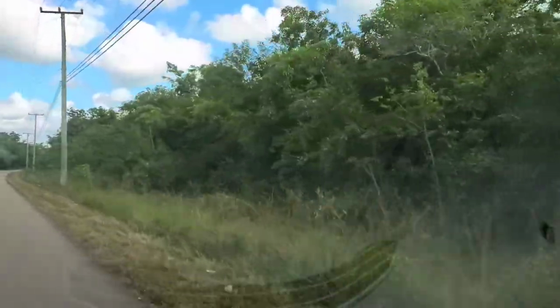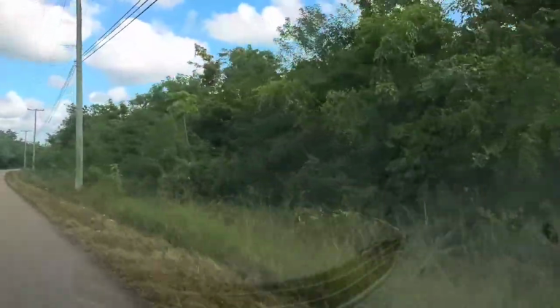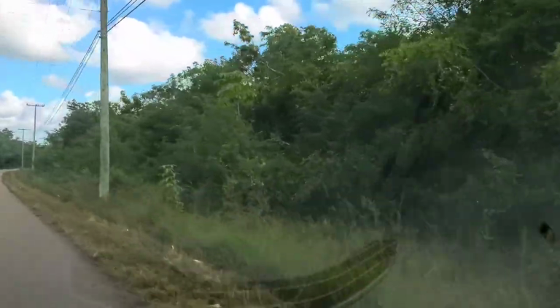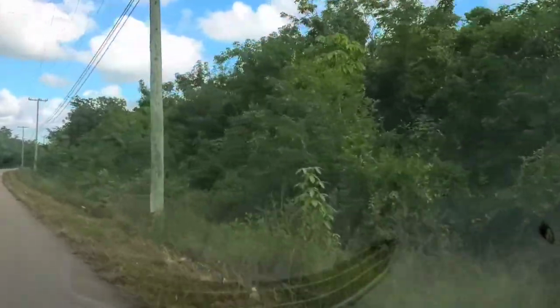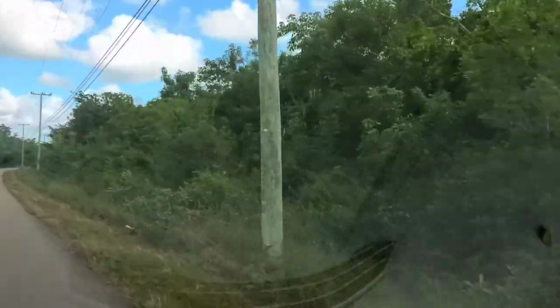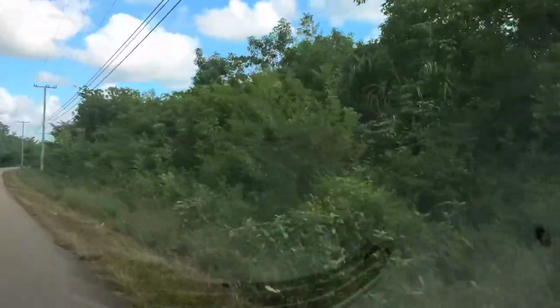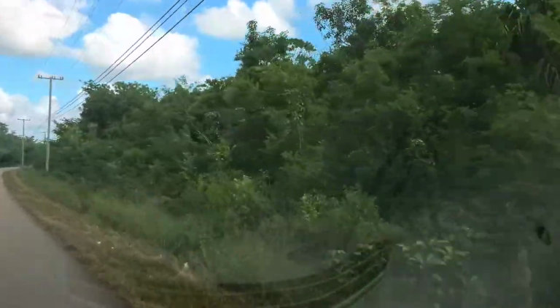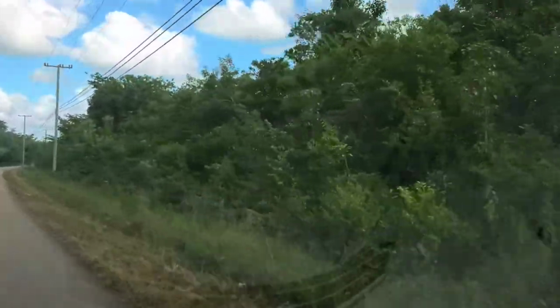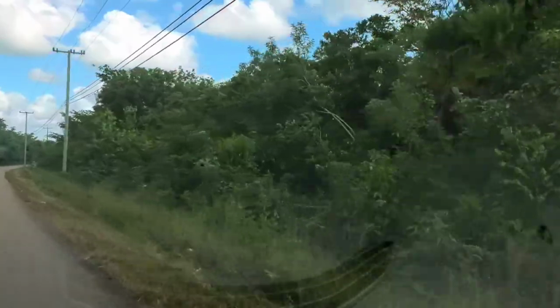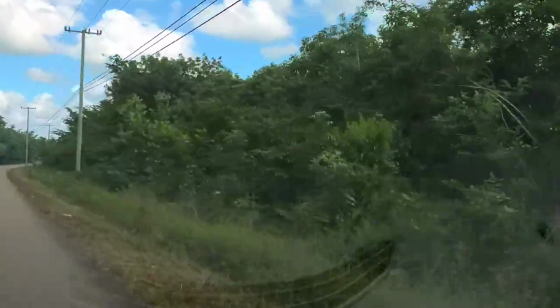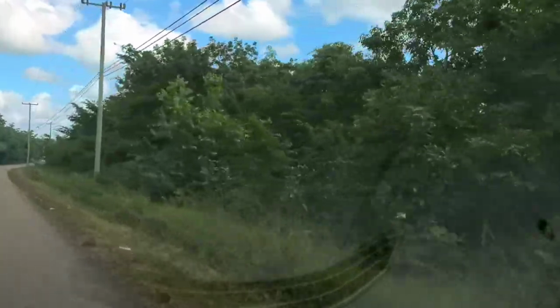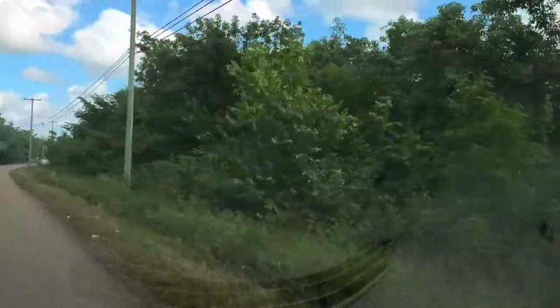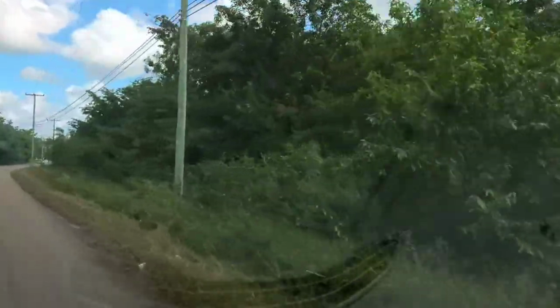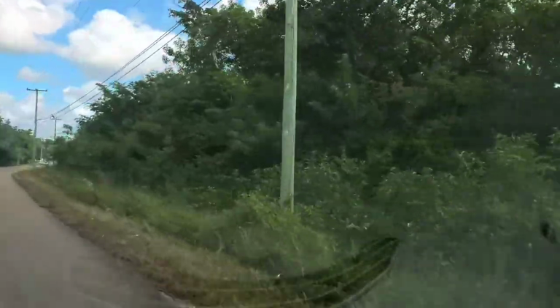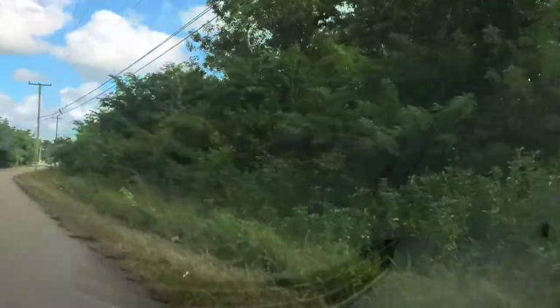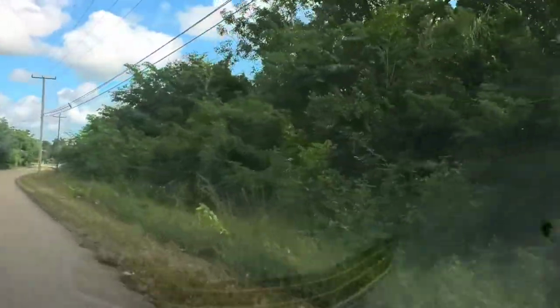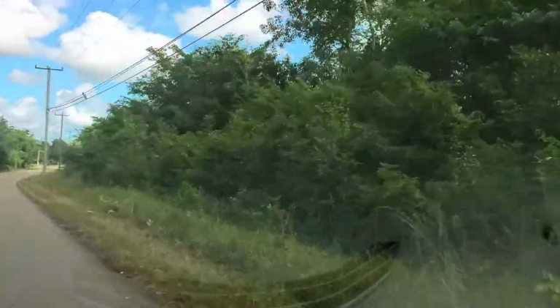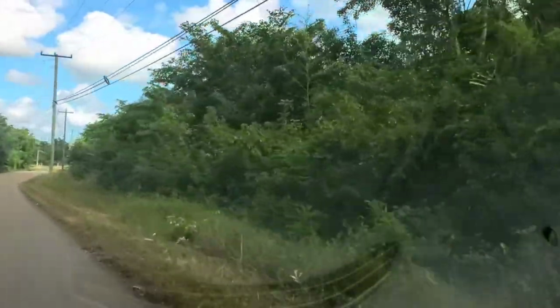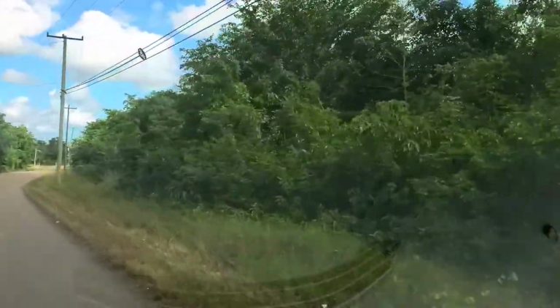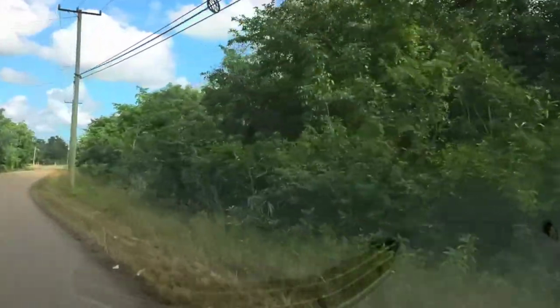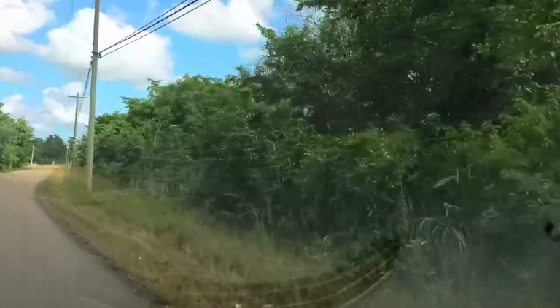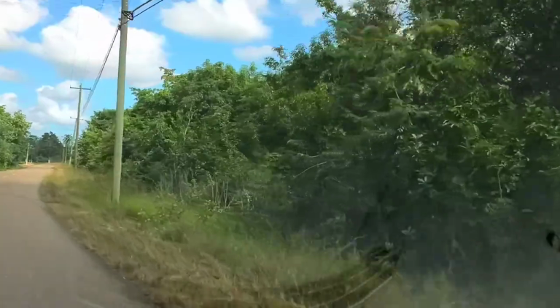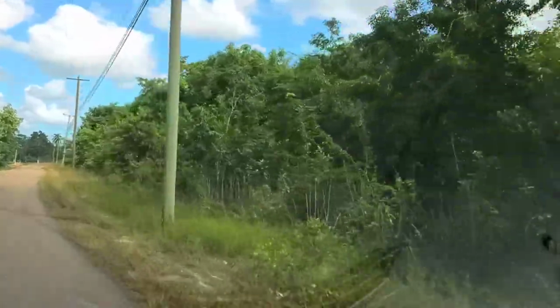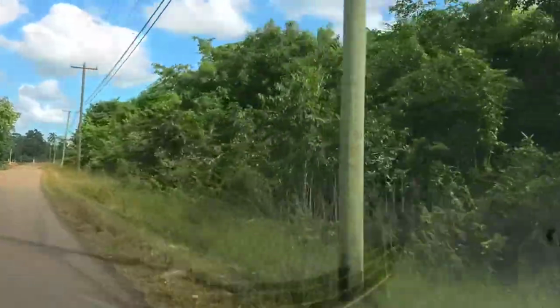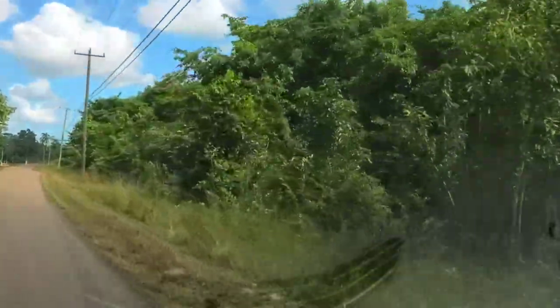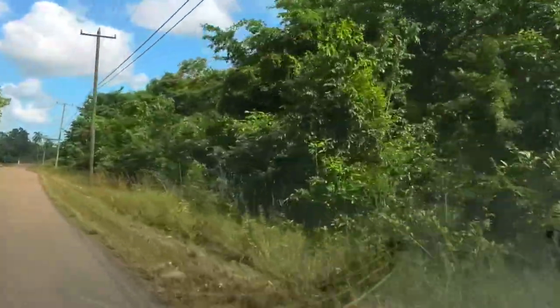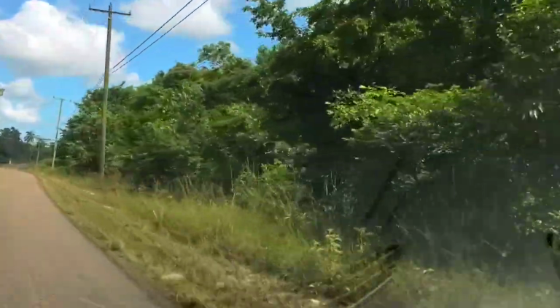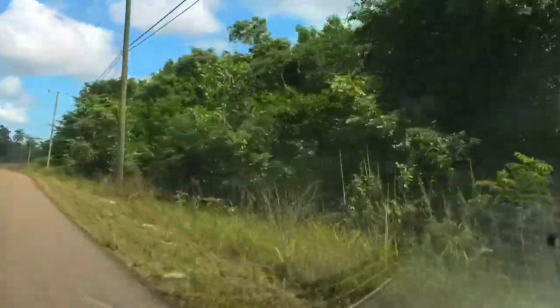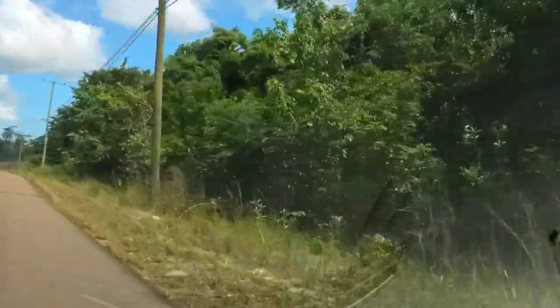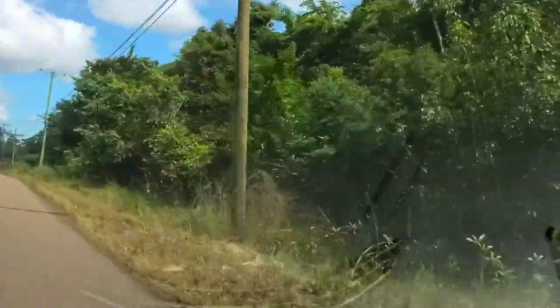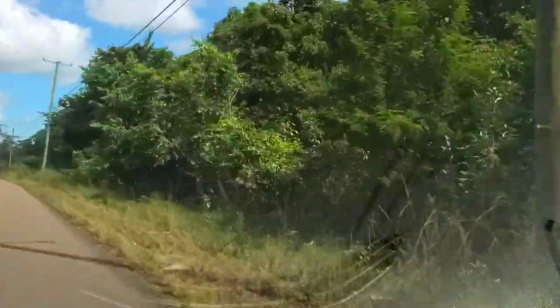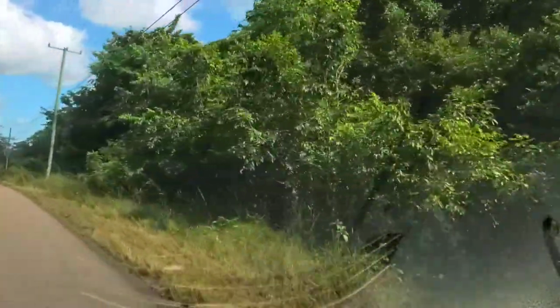There was a sign at the junction where the Northern Highway split into new and old. It said Altun Ha ruins 14 miles. So I take this pretty road for about 14 miles.